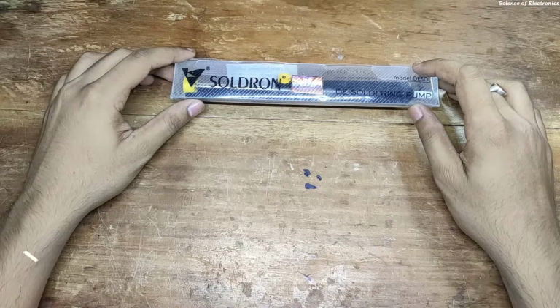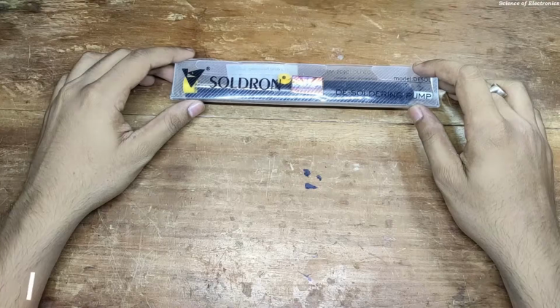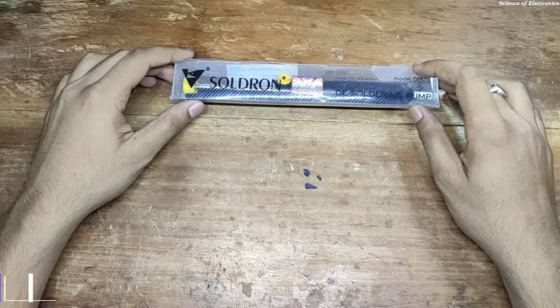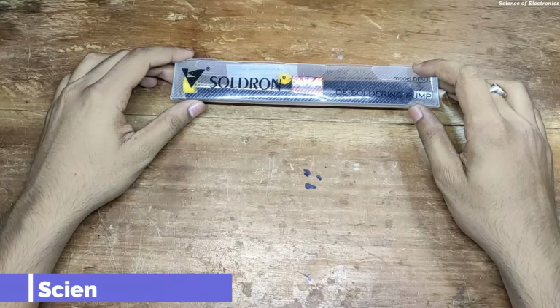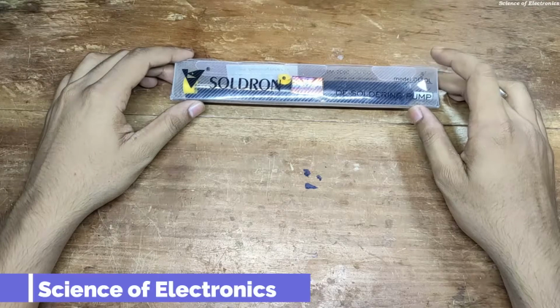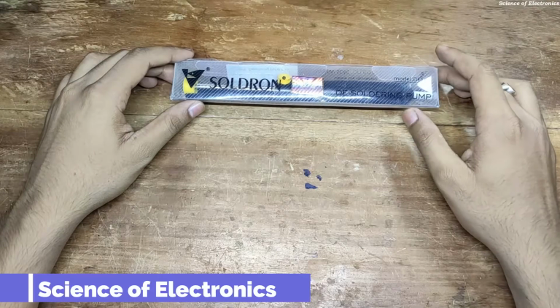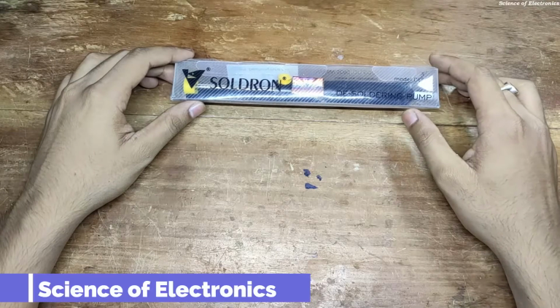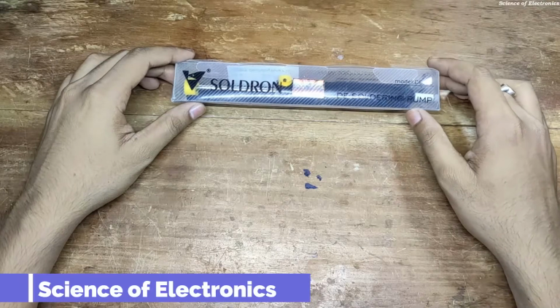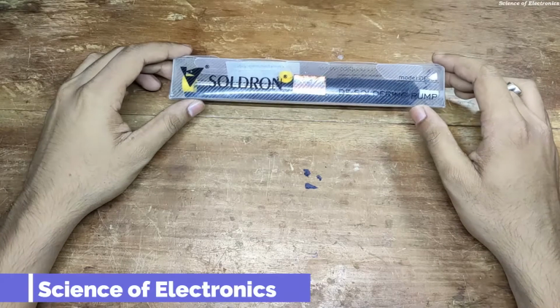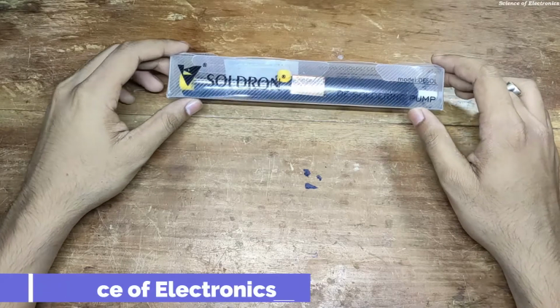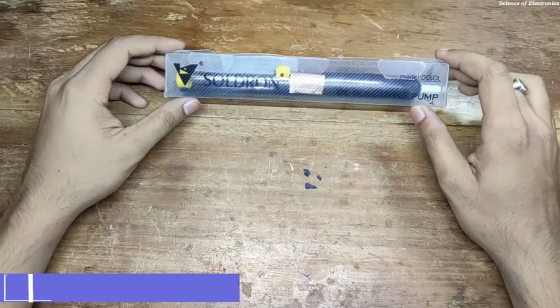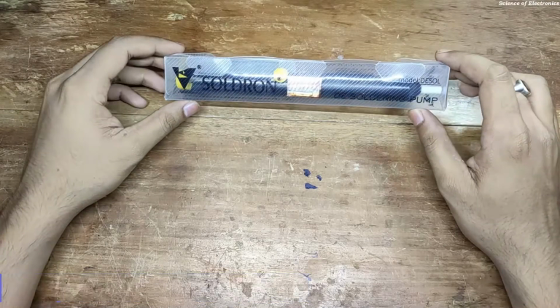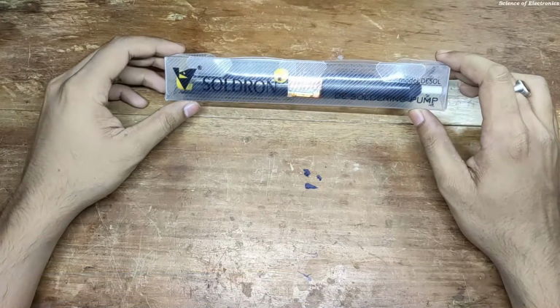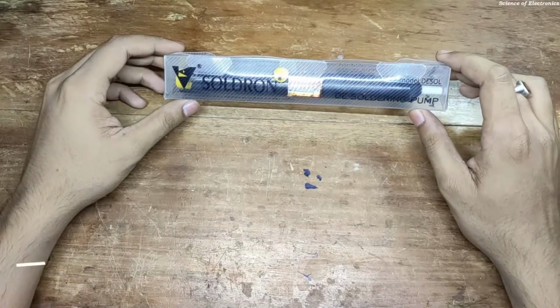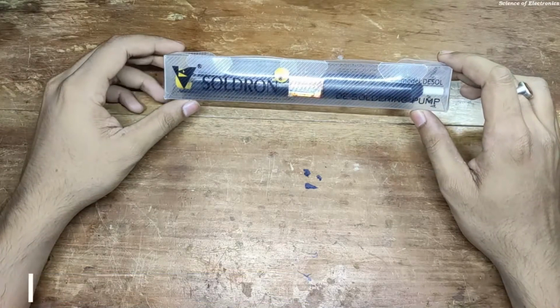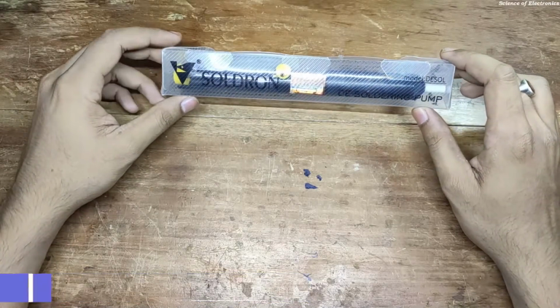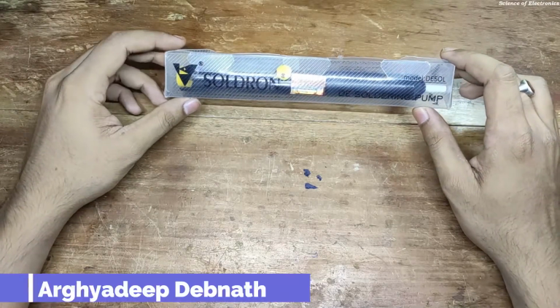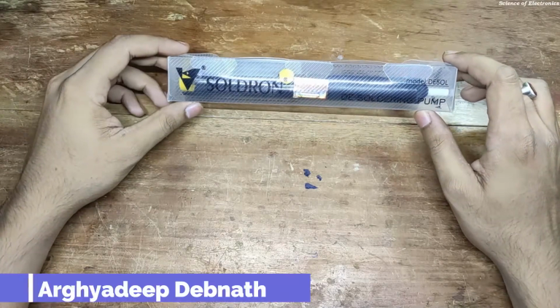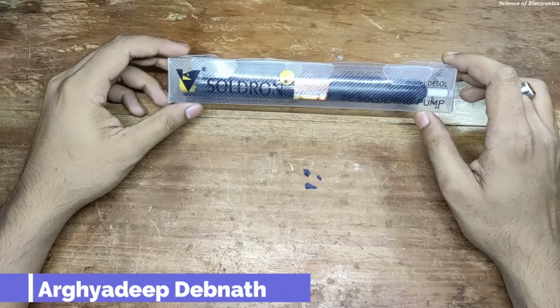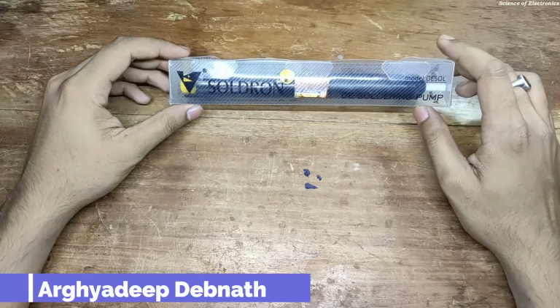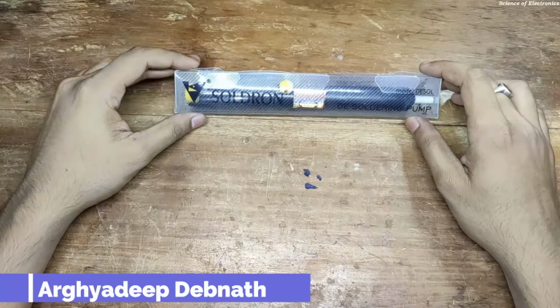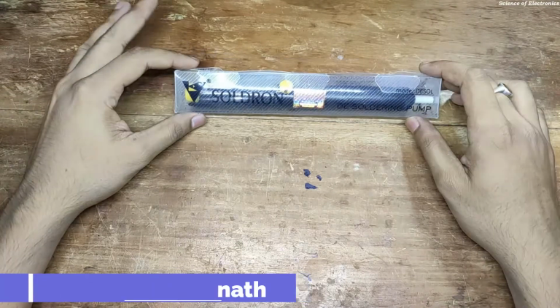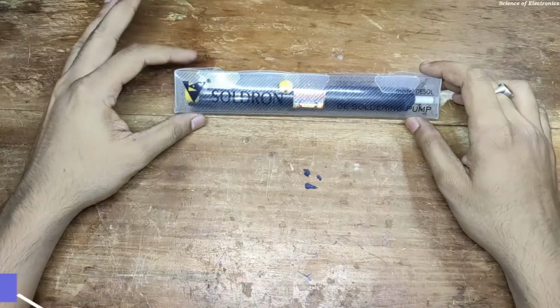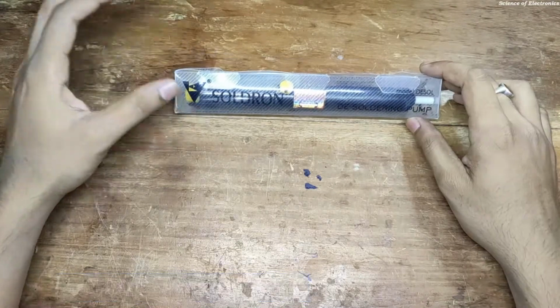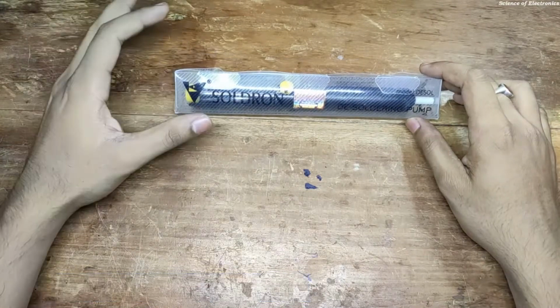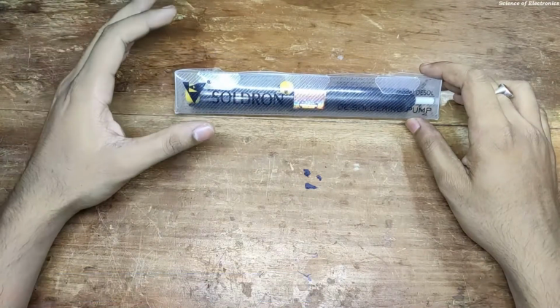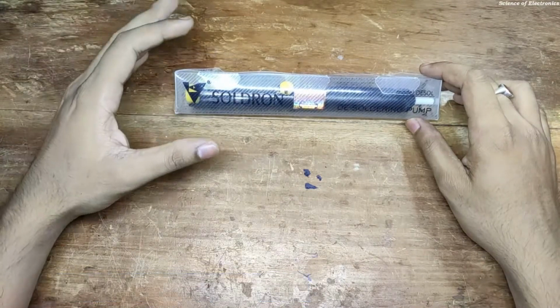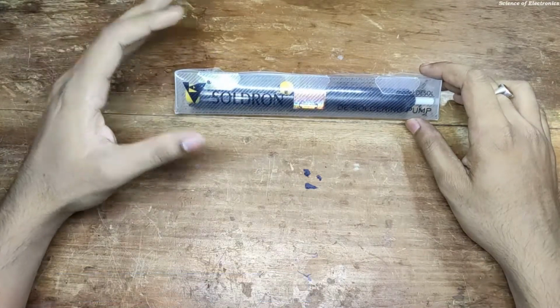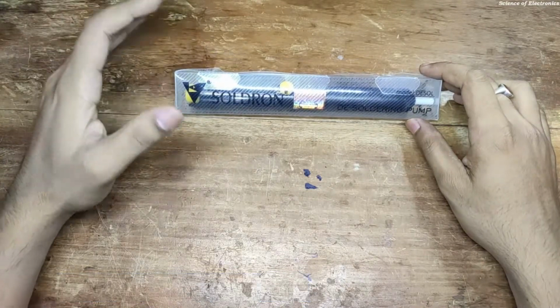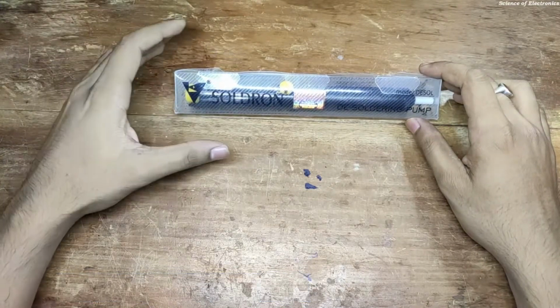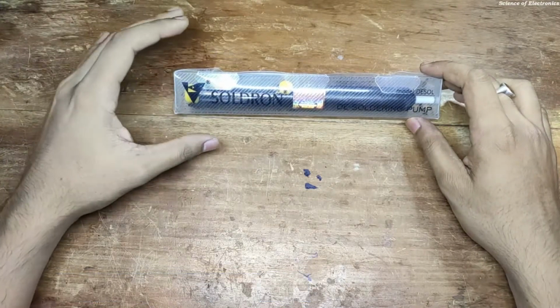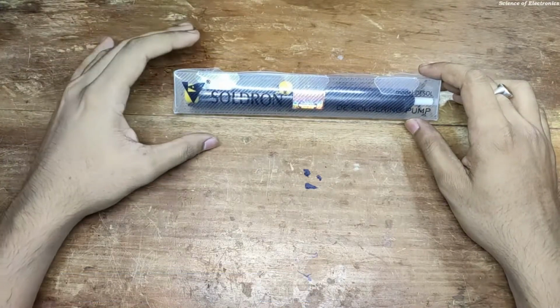Hello everyone, welcome to my YouTube channel Syswell Electronics. My name is Orvathiv Devna. Today's video is actually an unboxing video.